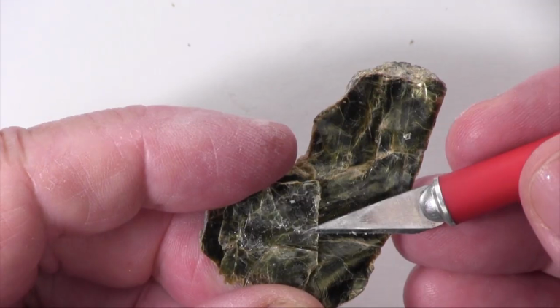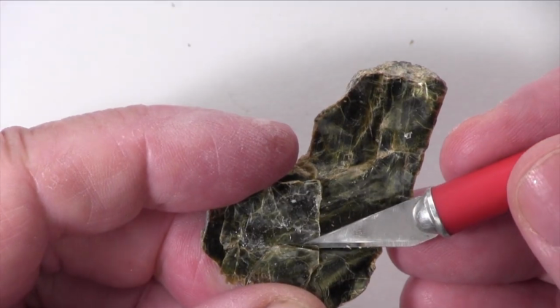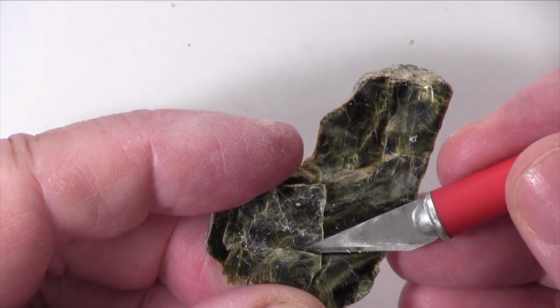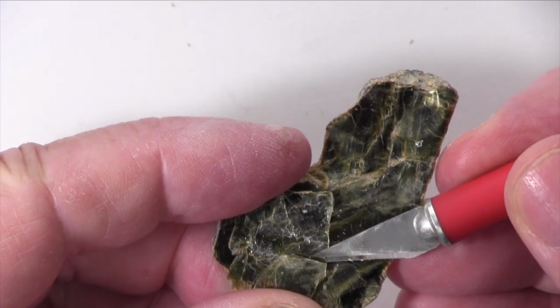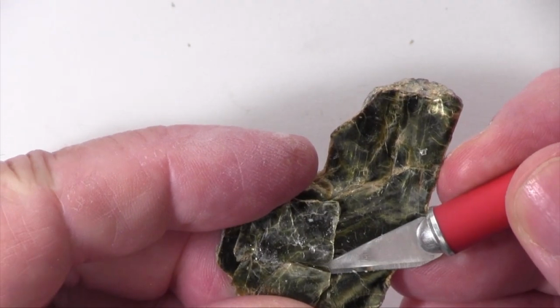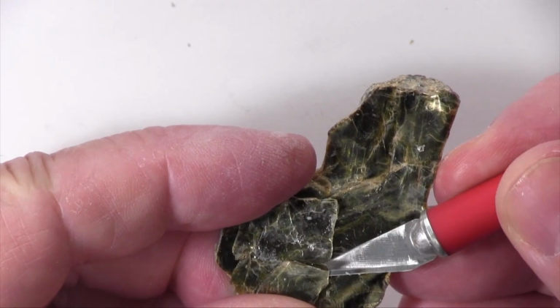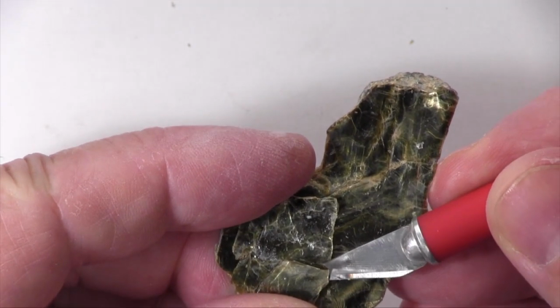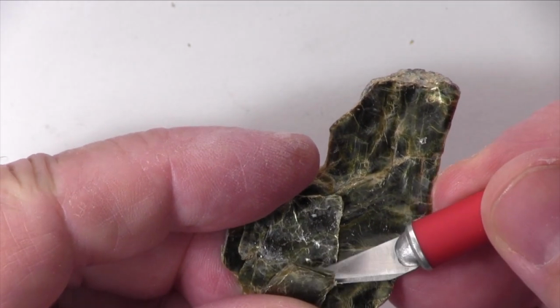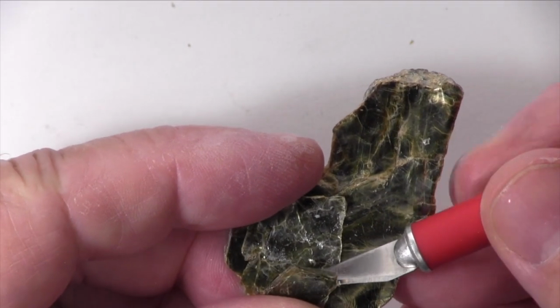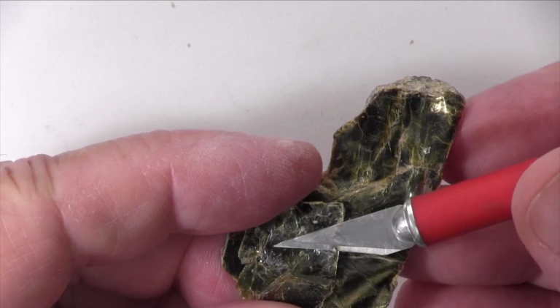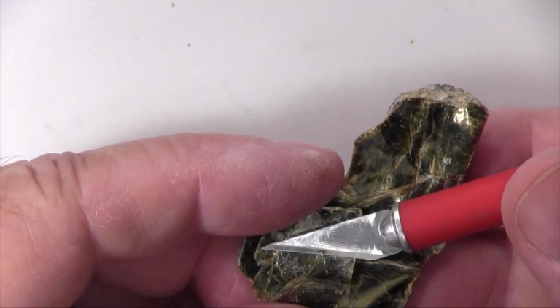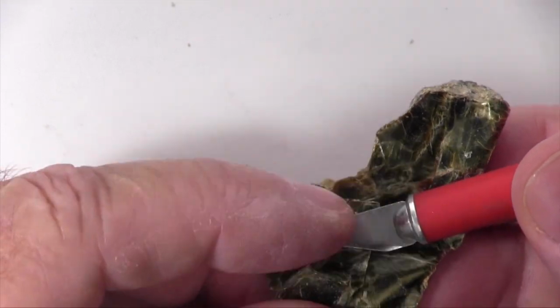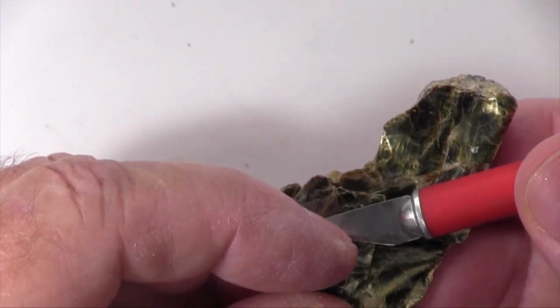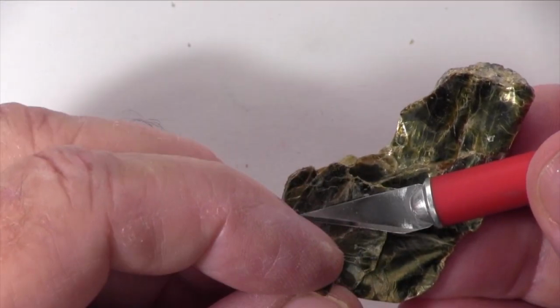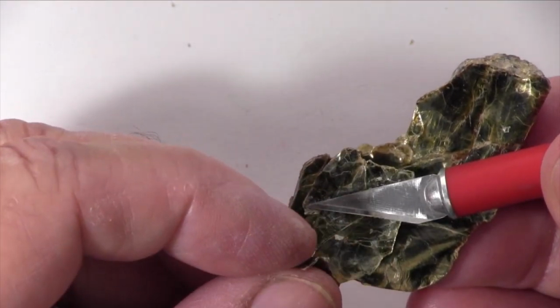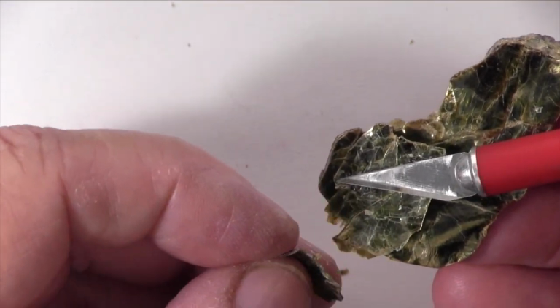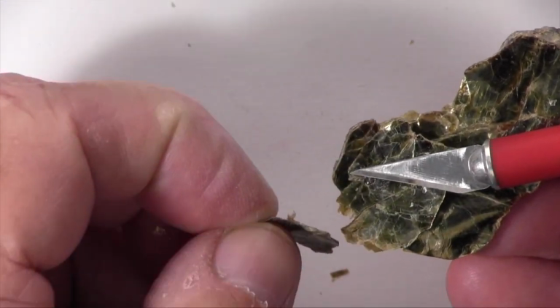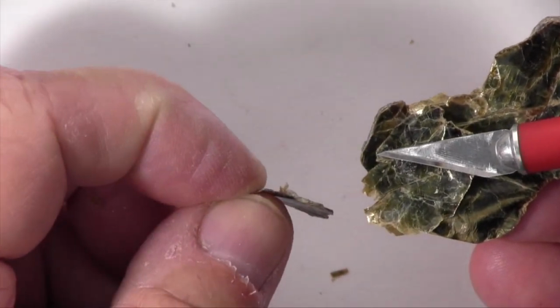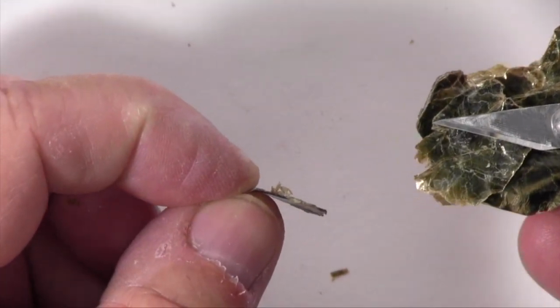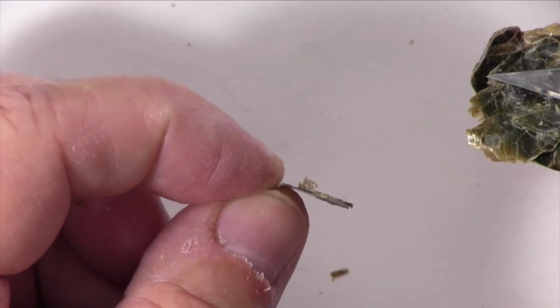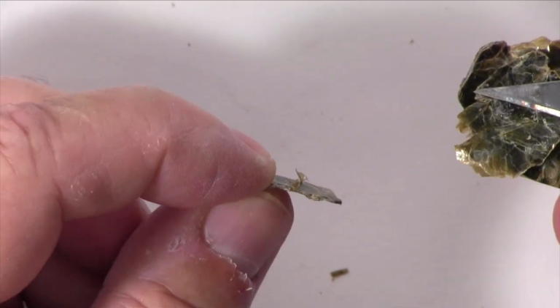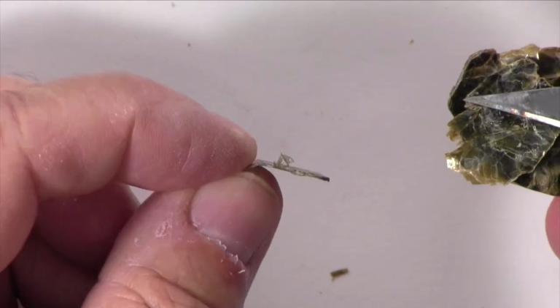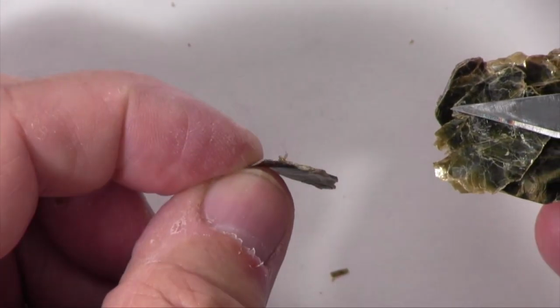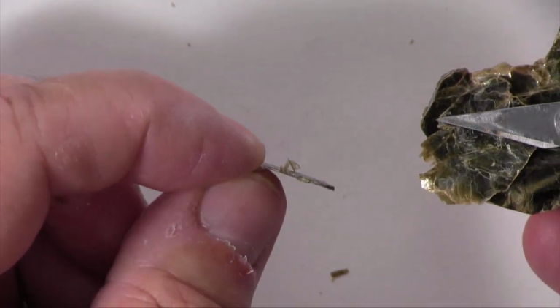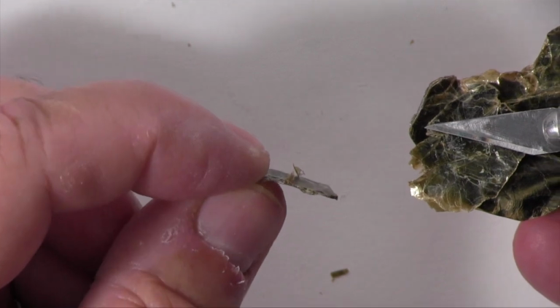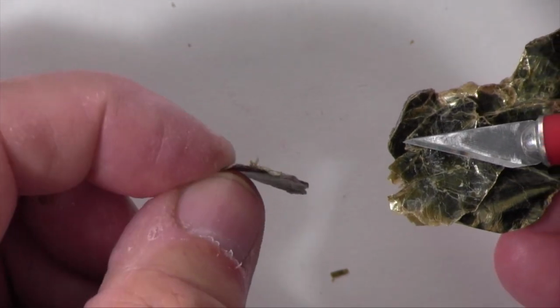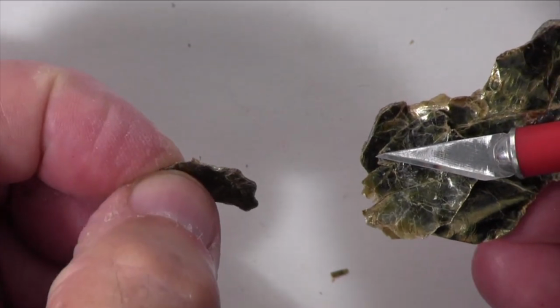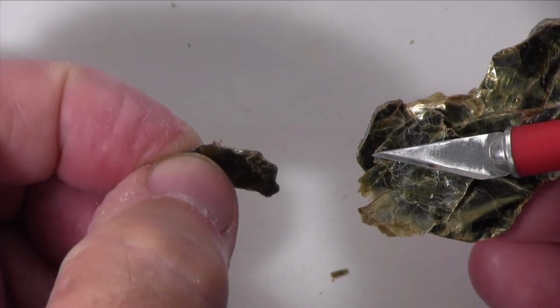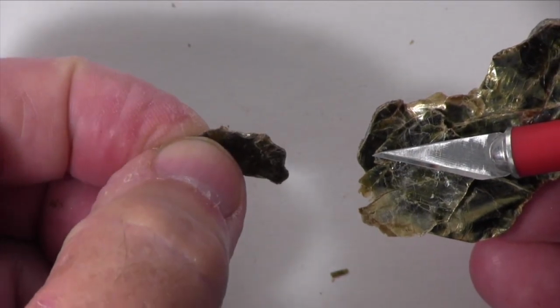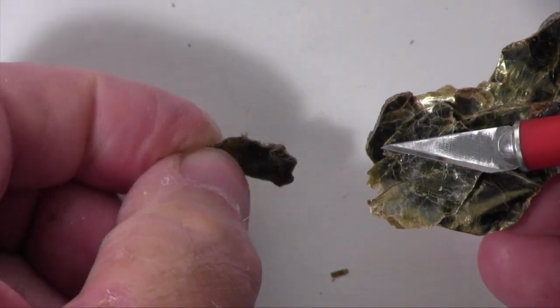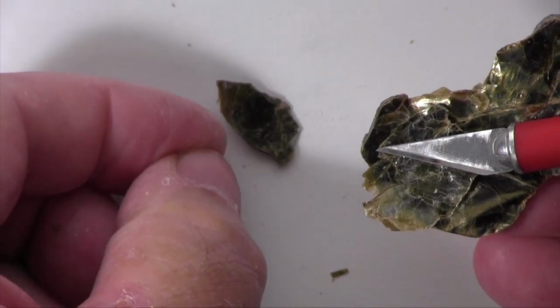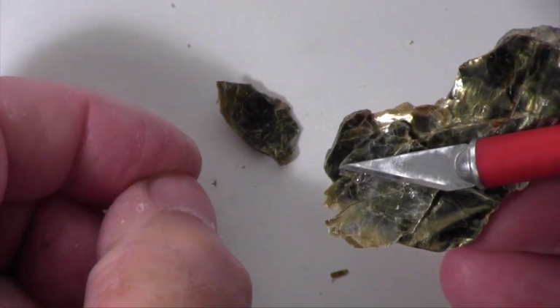This specimen separates easily into very thin, flexible, but non-elastic sheets along the cleavage plane. It does not react with dilute hydrochloric acid.